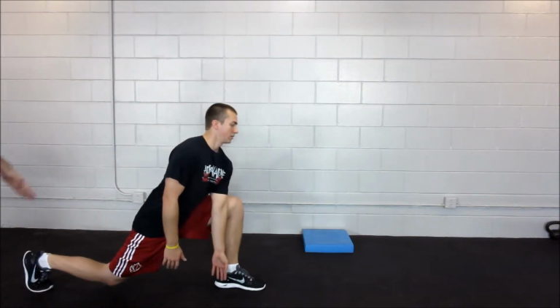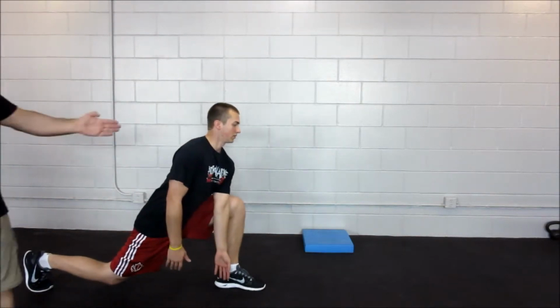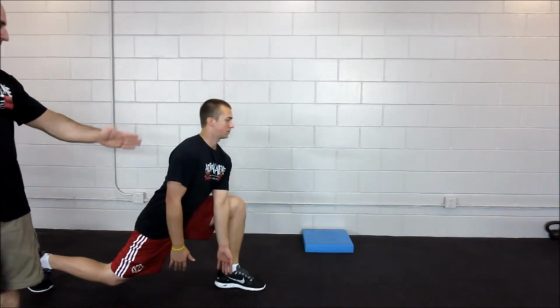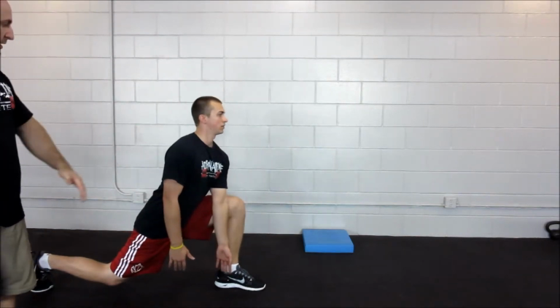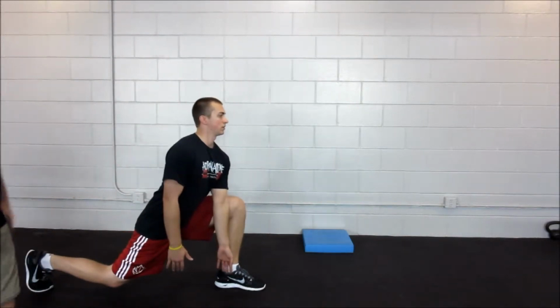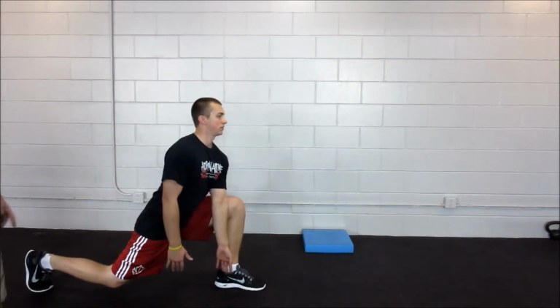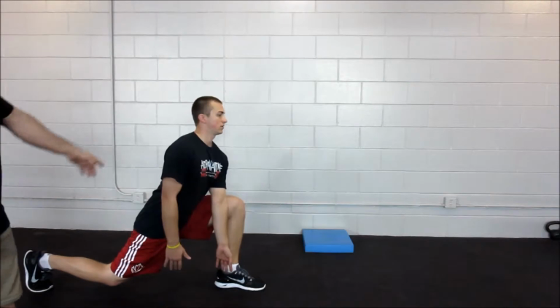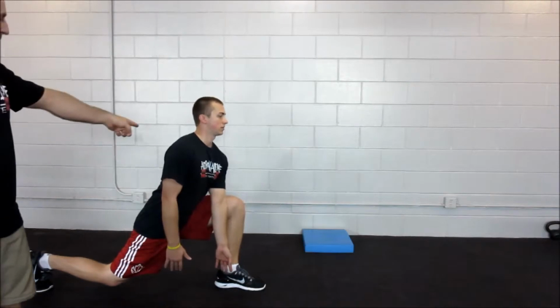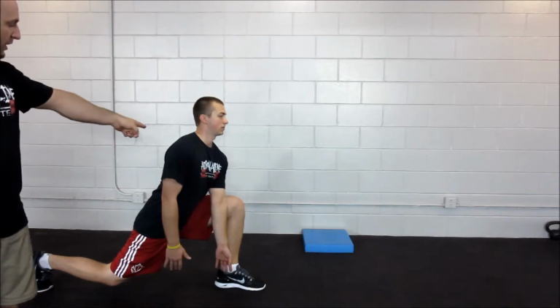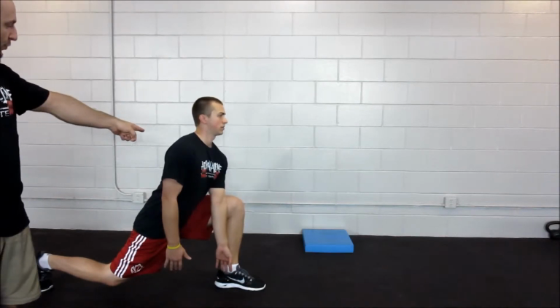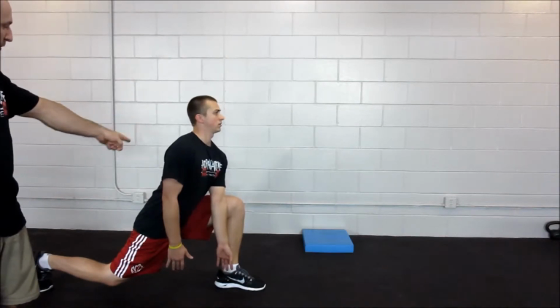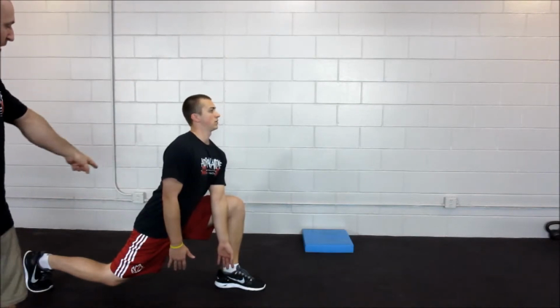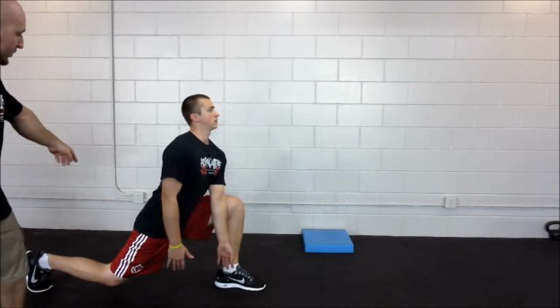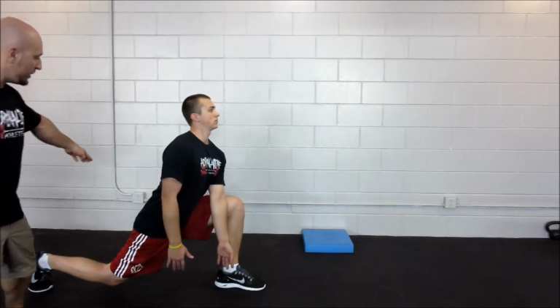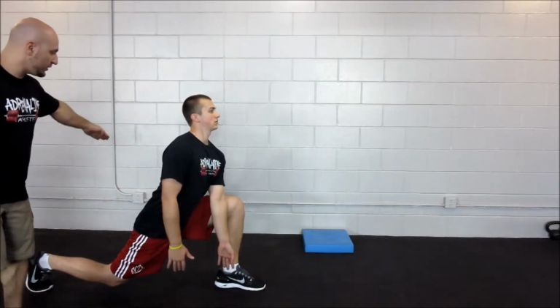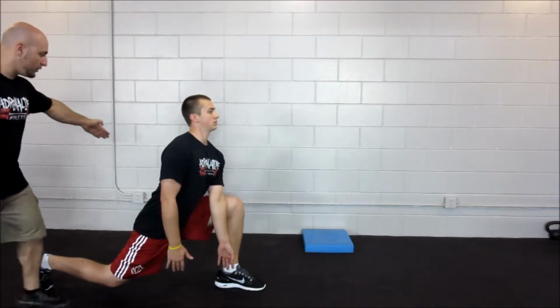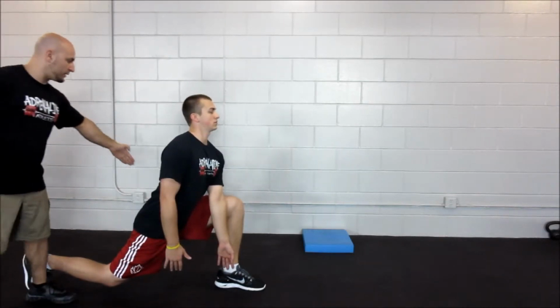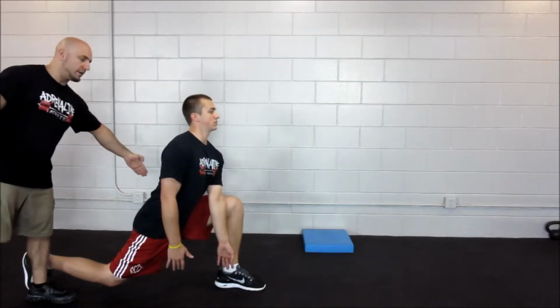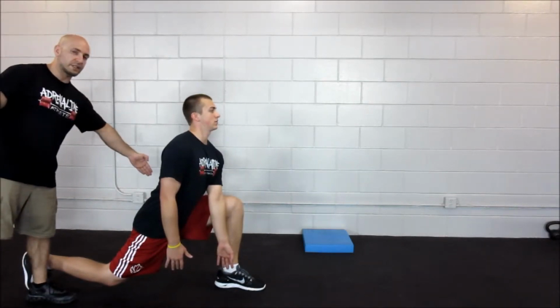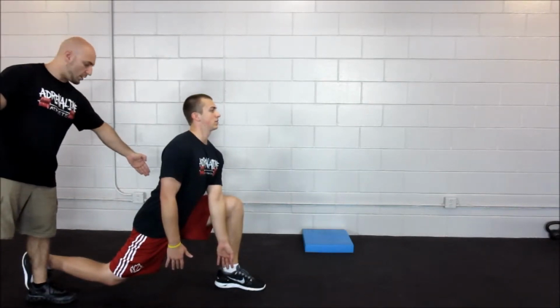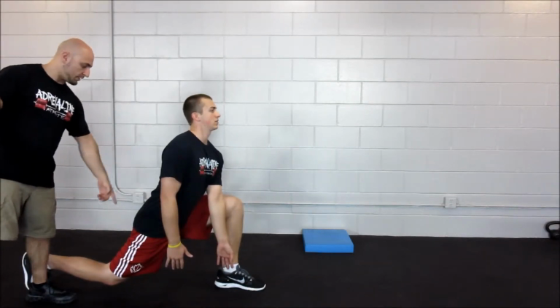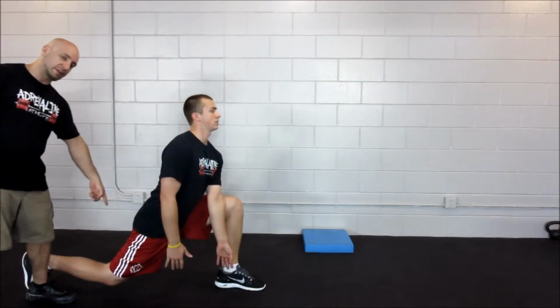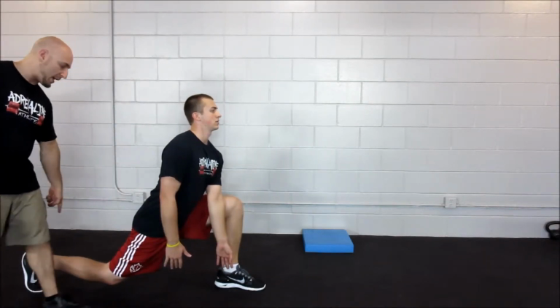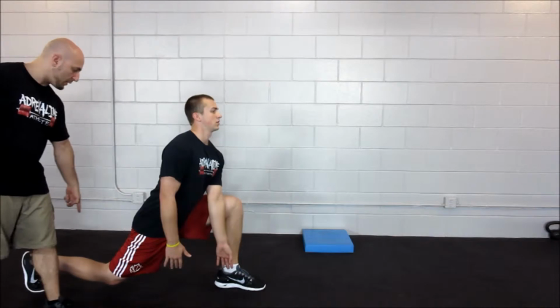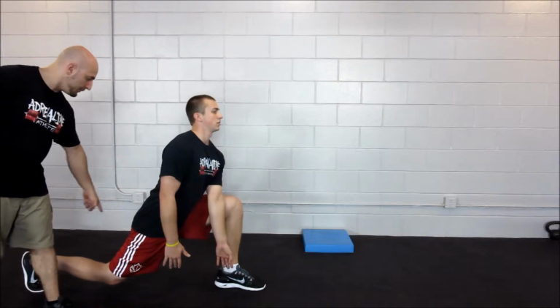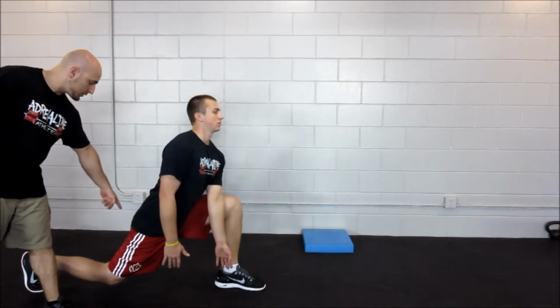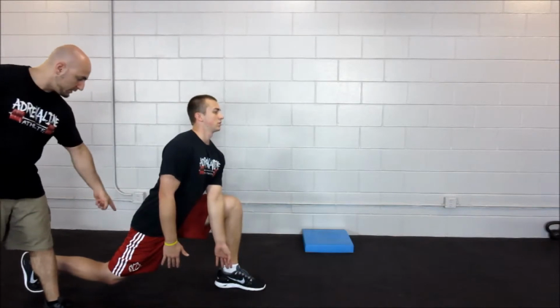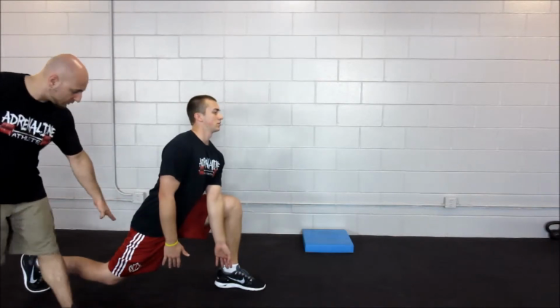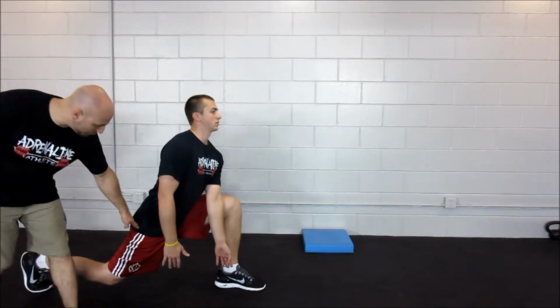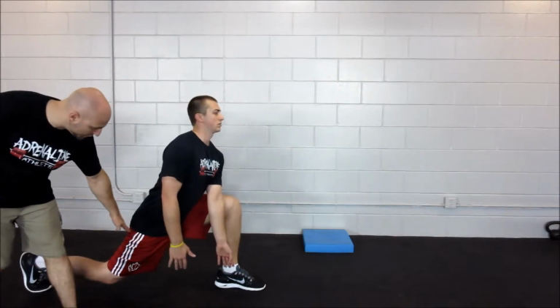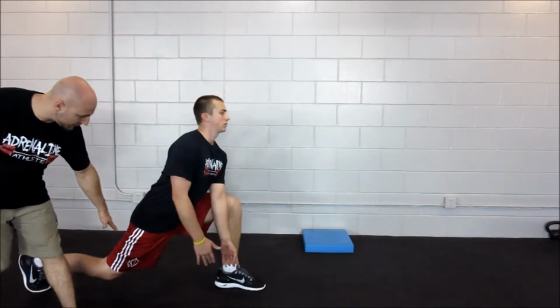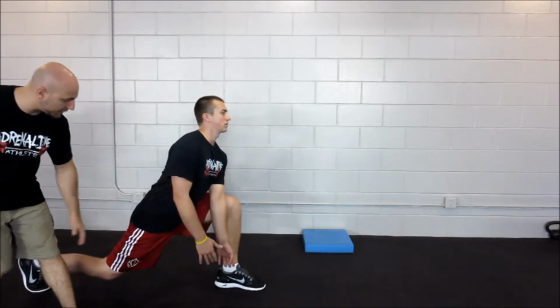Make sure the knee doesn't collapse inwards, keeping the chest proud, squeezing the glute on the leg that's back, squeezing this glute and pushing the hip down.